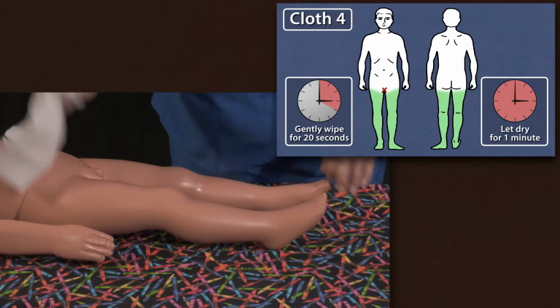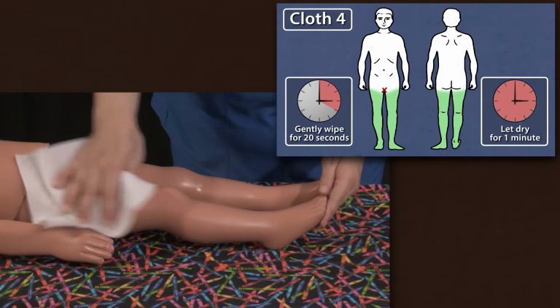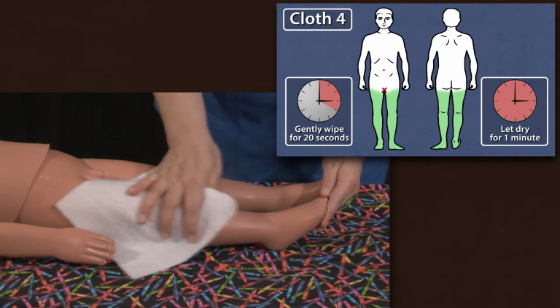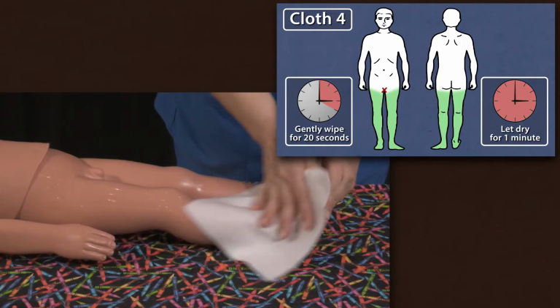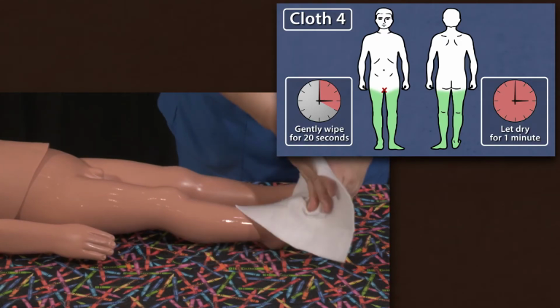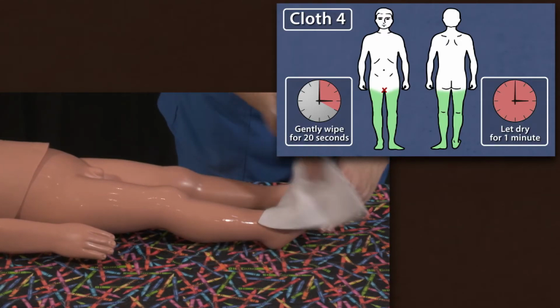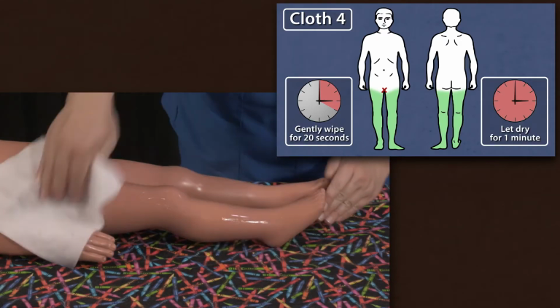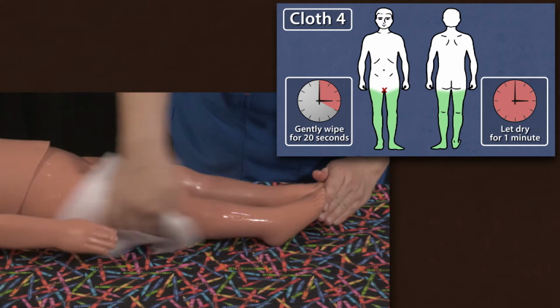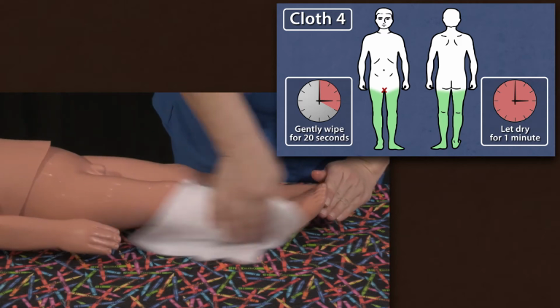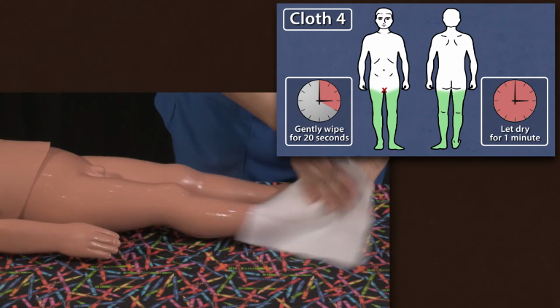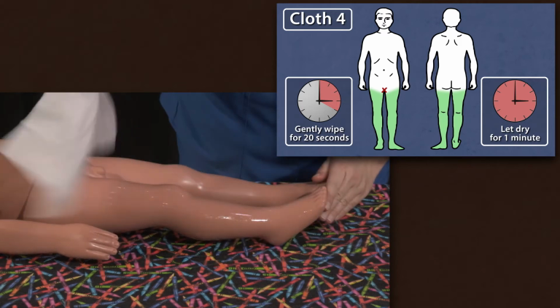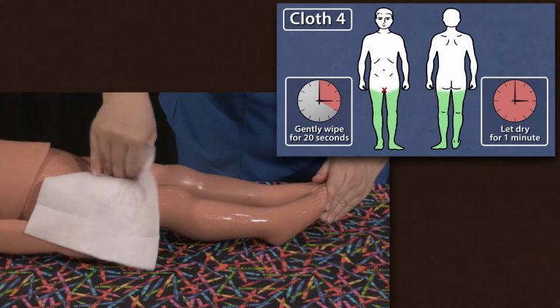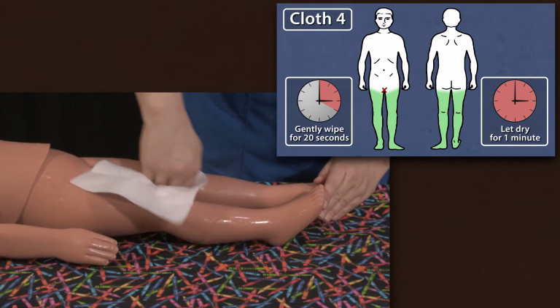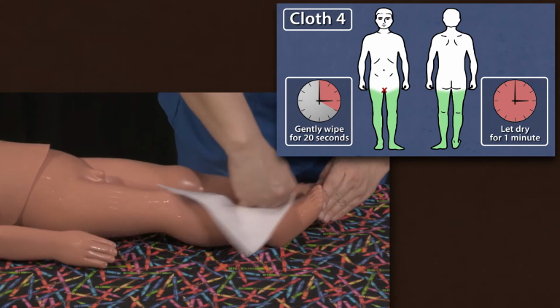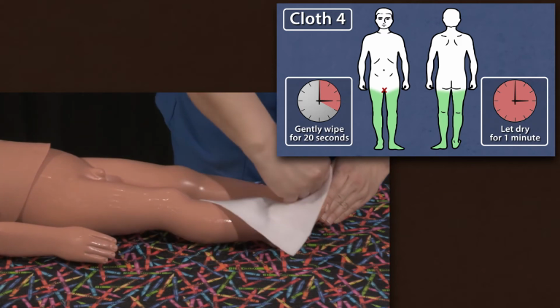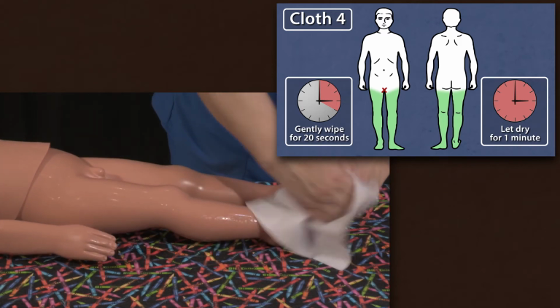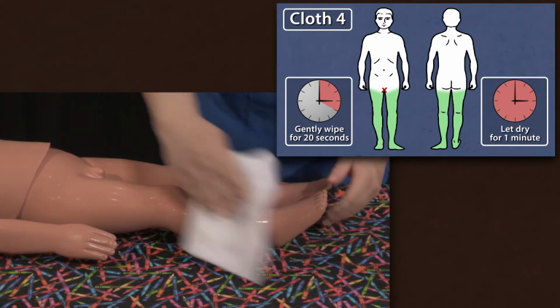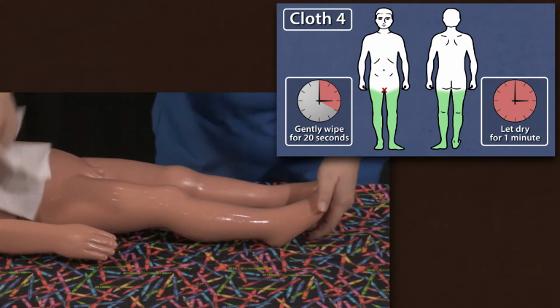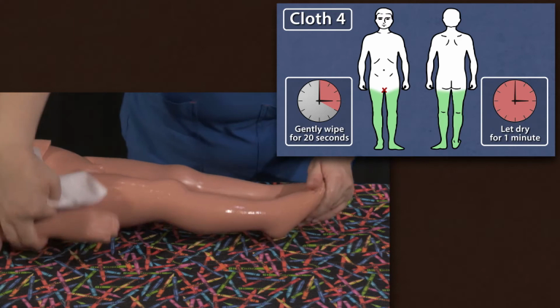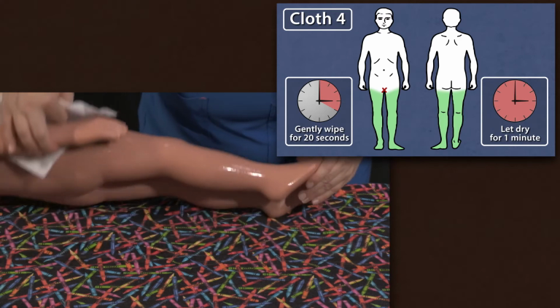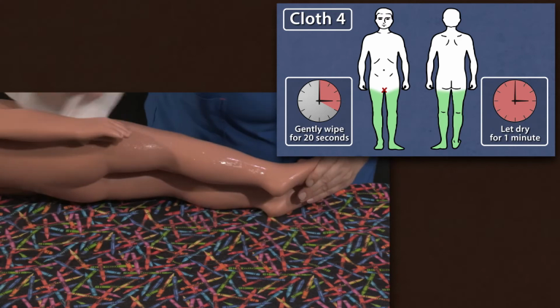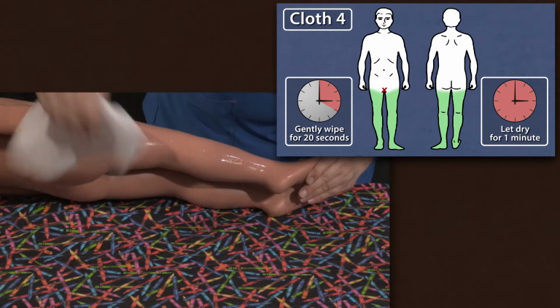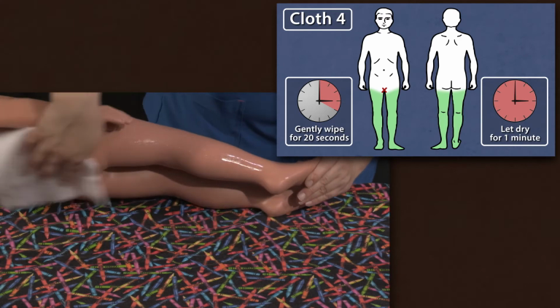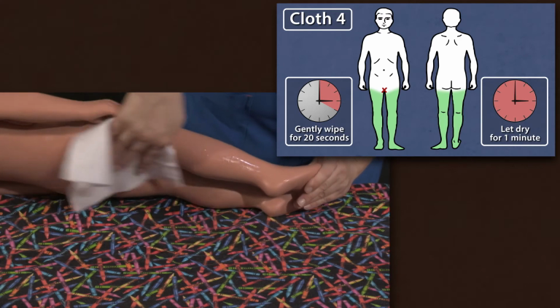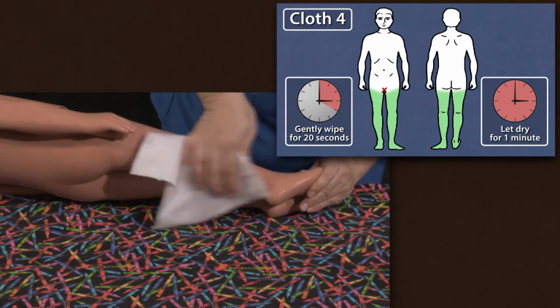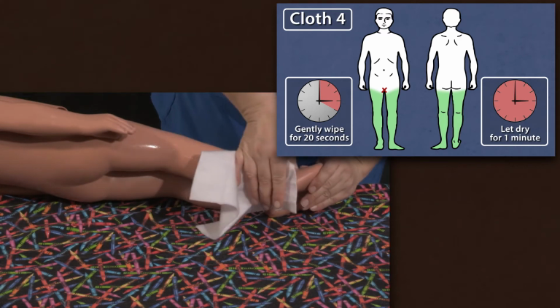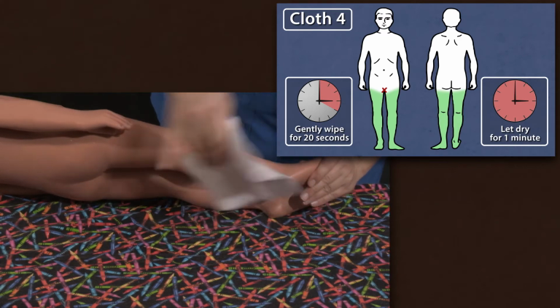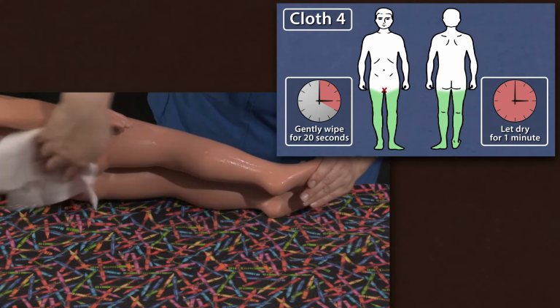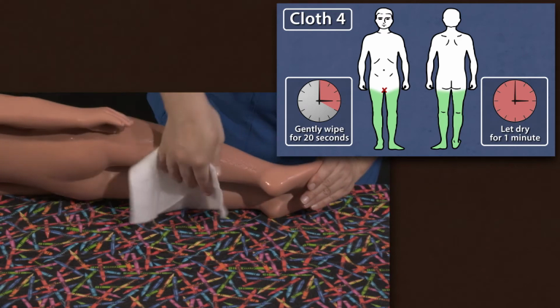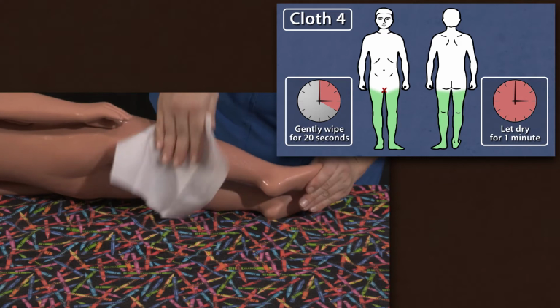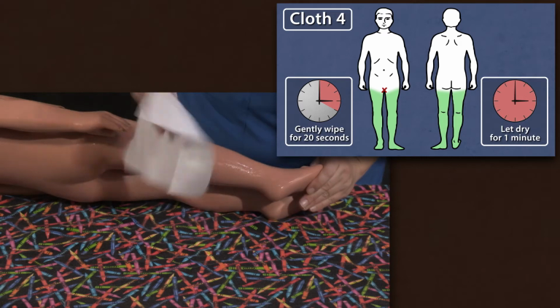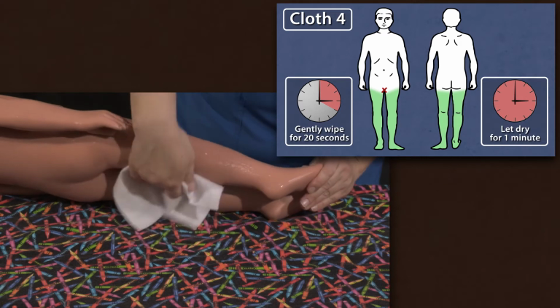Cloth four cleans both legs, front and back, starting at the thigh and ending at the toes. Be sure to wipe well behind the knees.